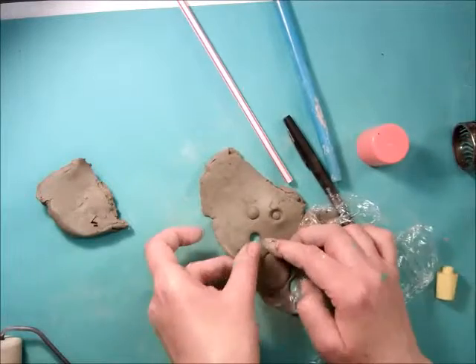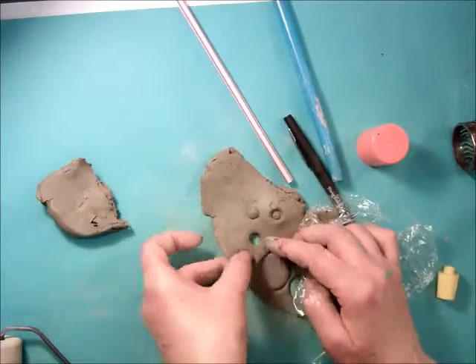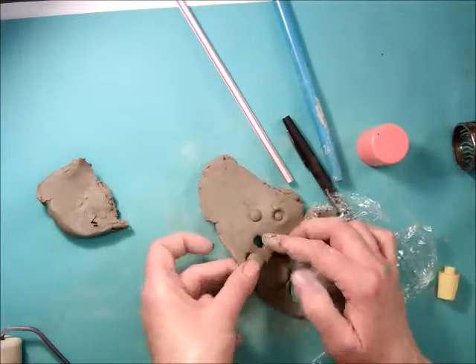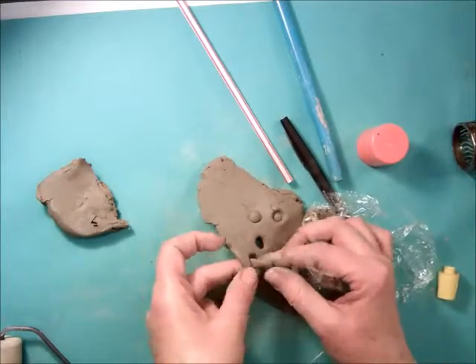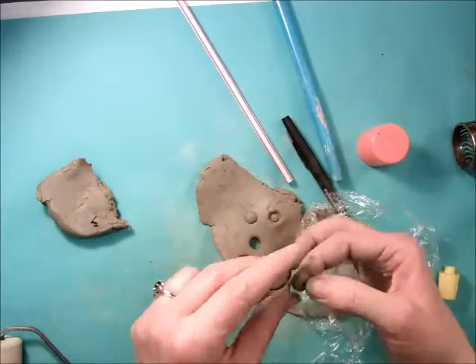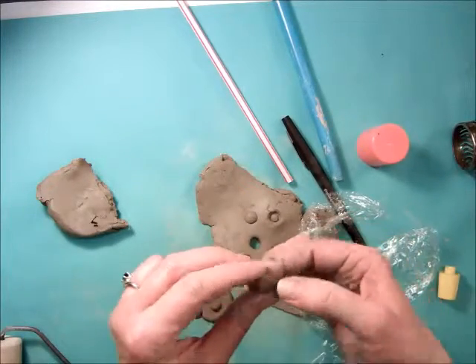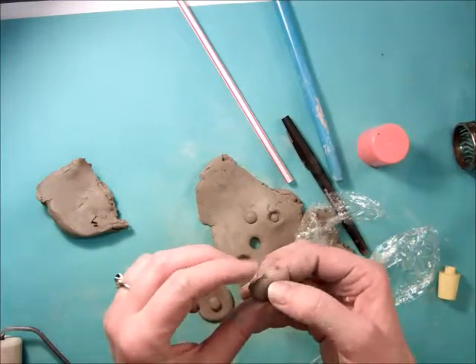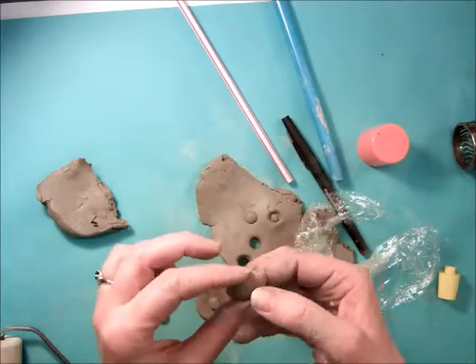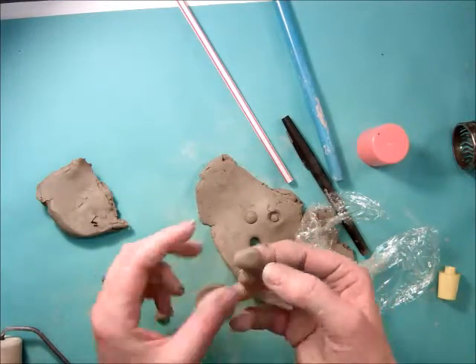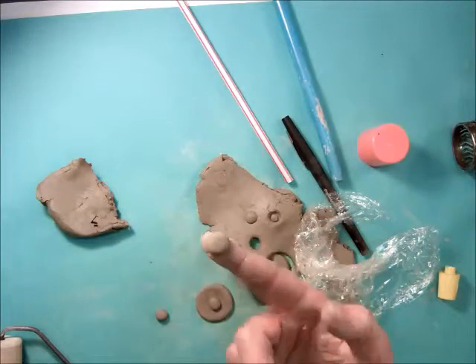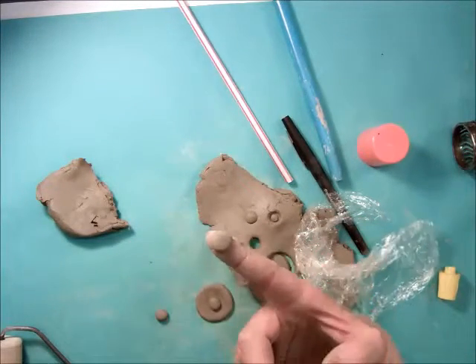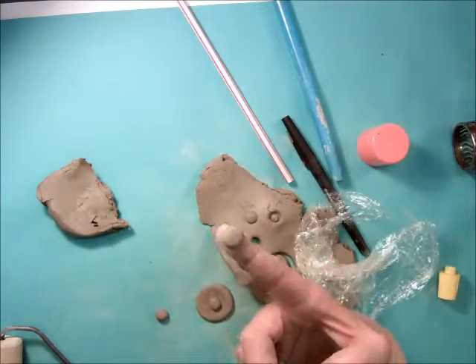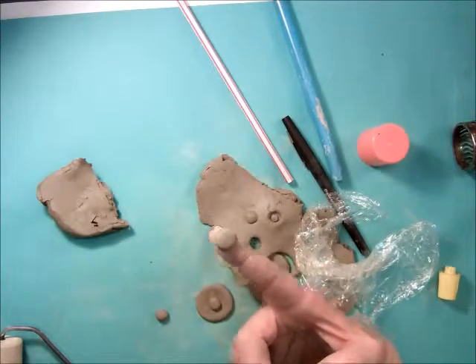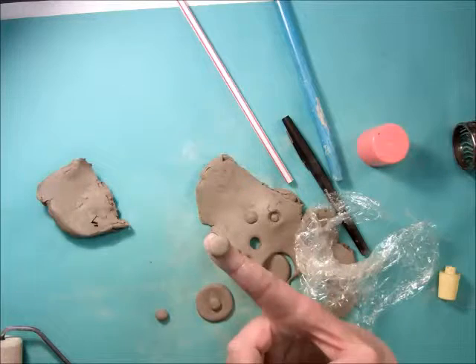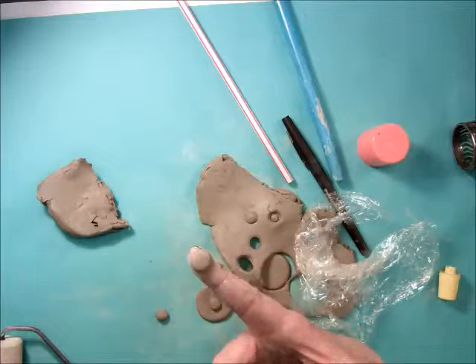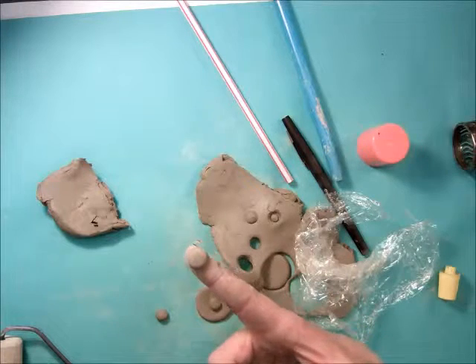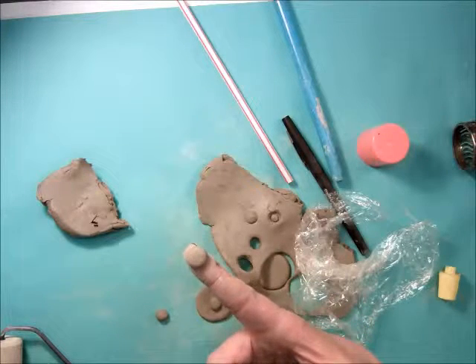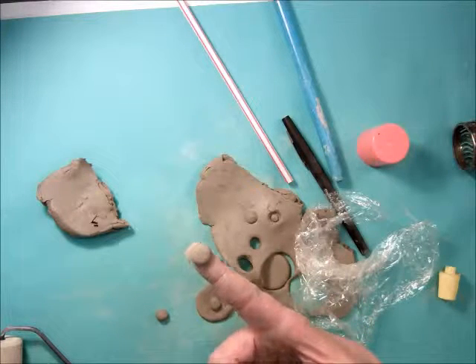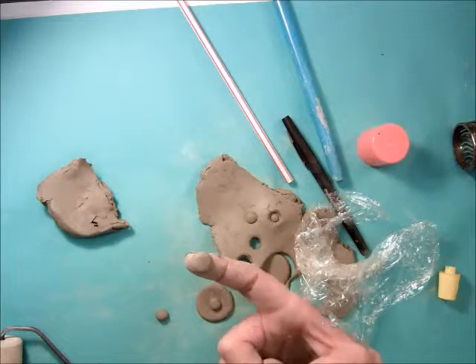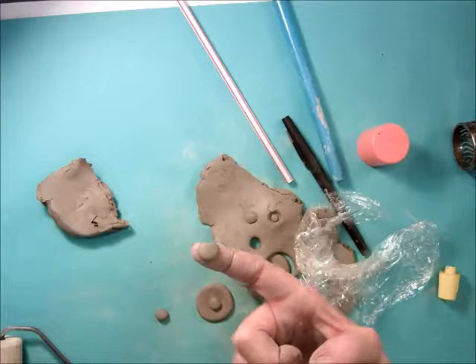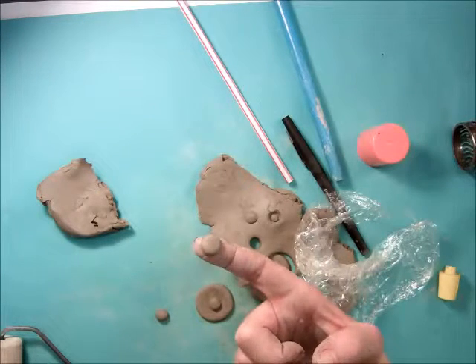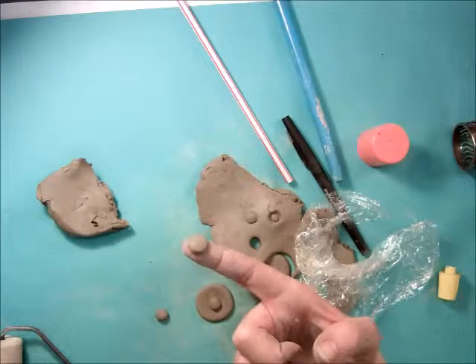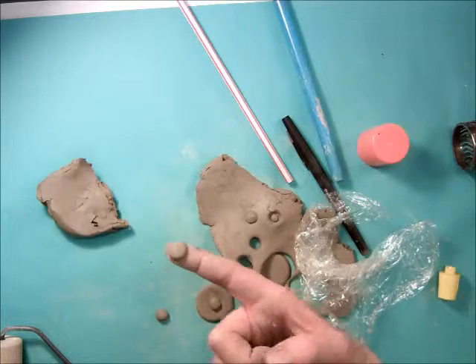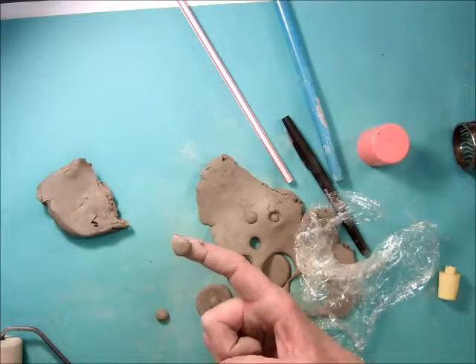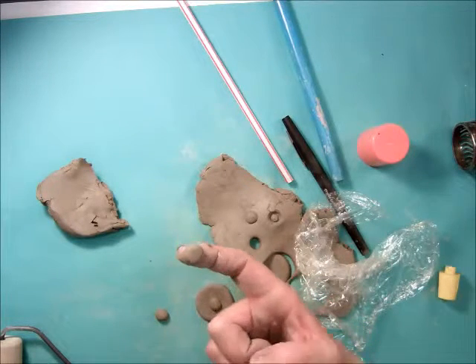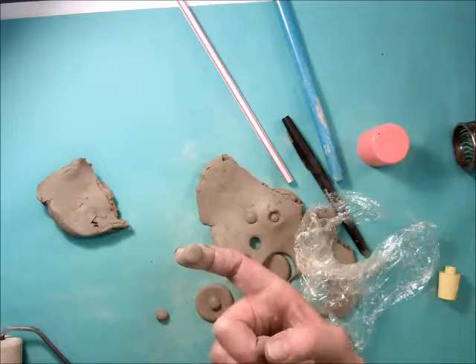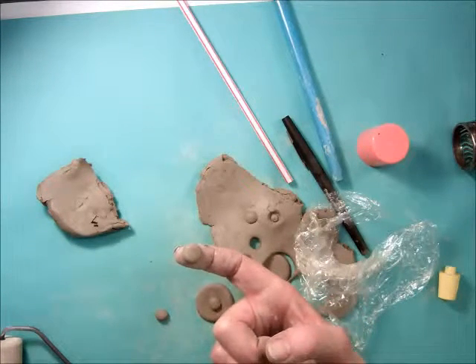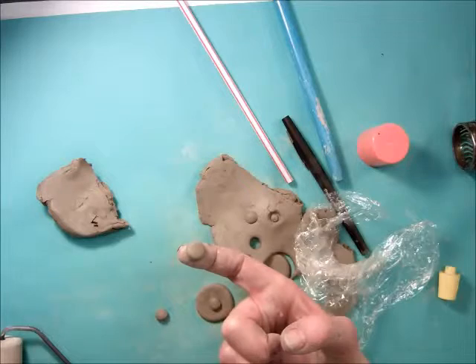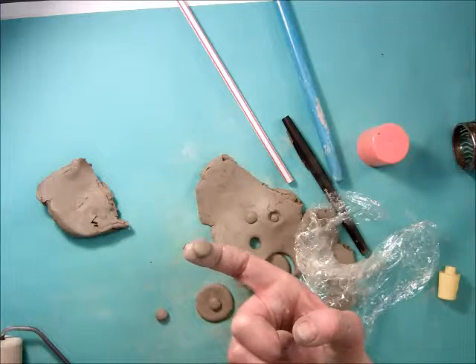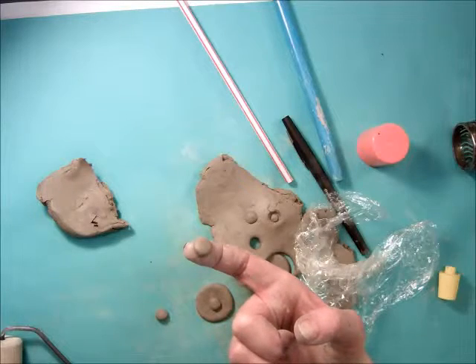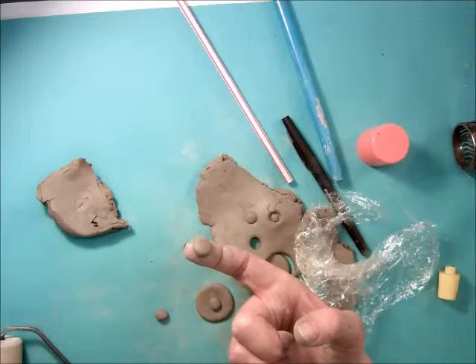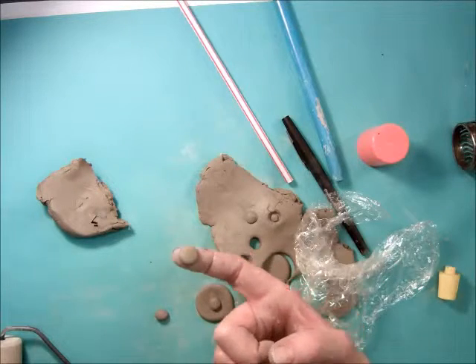There you go. One student used these as the dots on a ladybug. Get them nice and round. And that's how you make perfect little eyes or circles out of your clay. See you next time, bye bye.